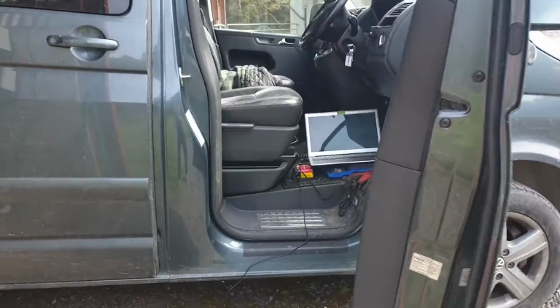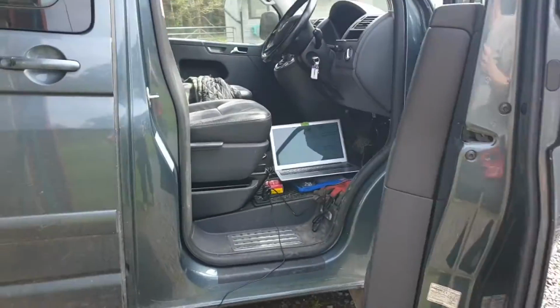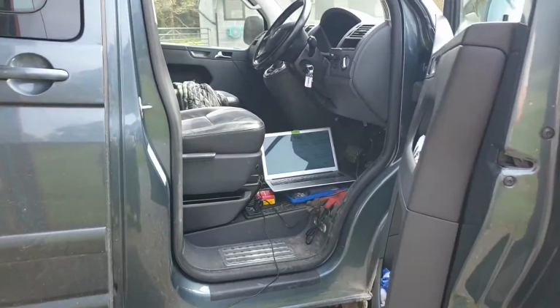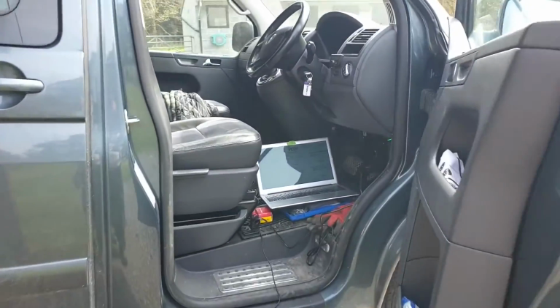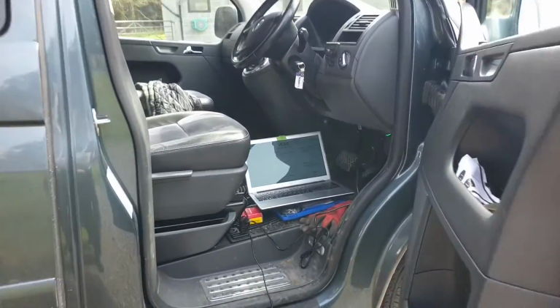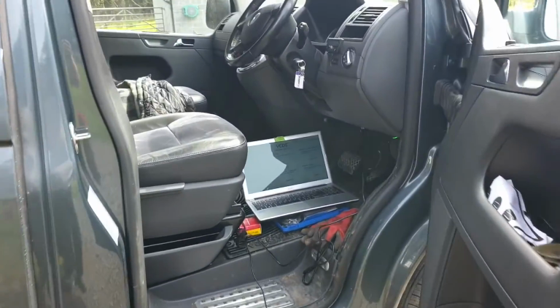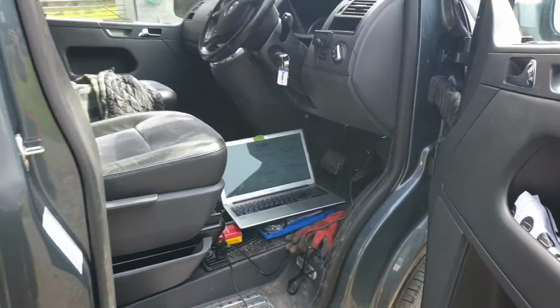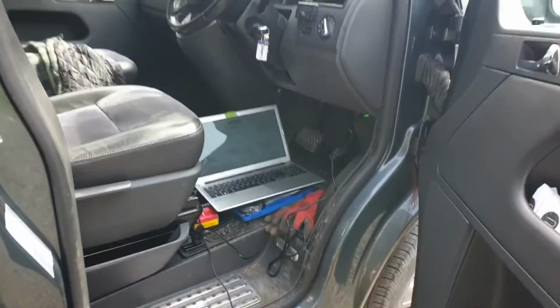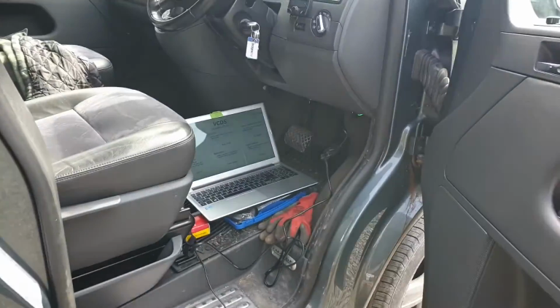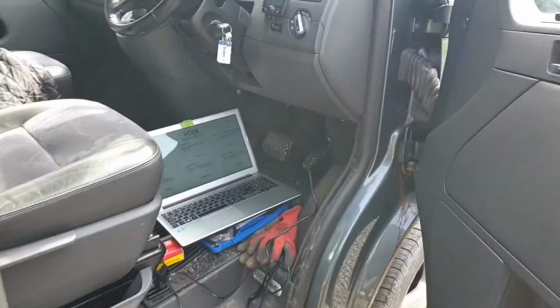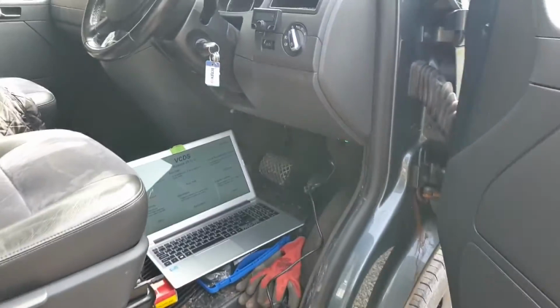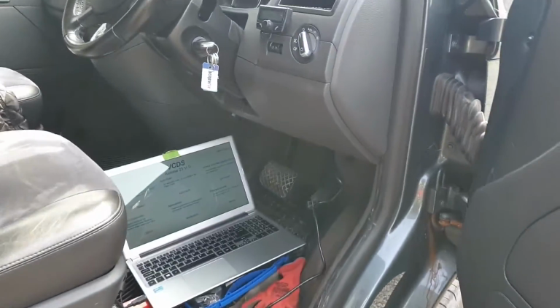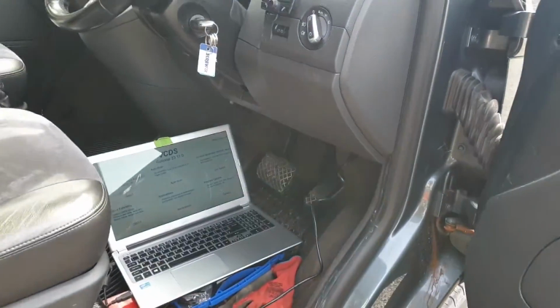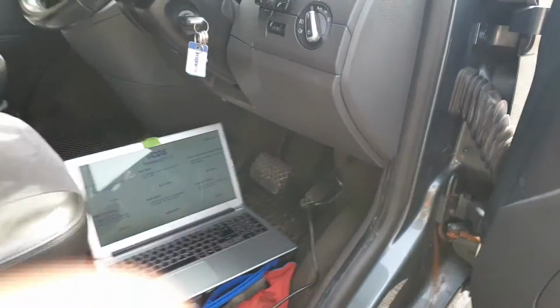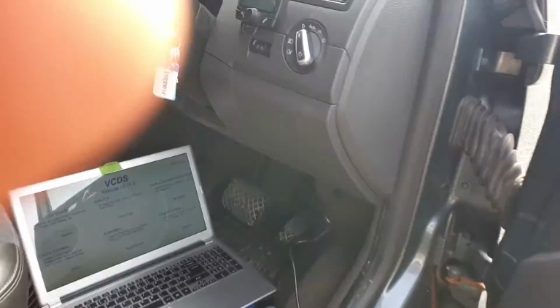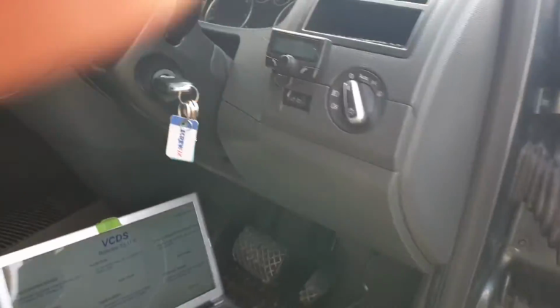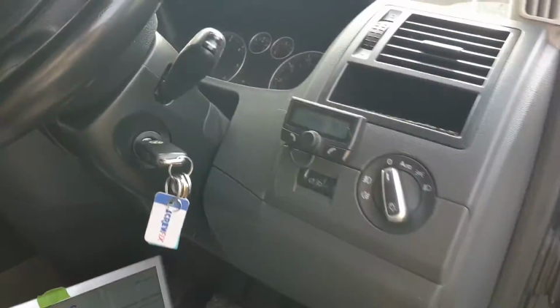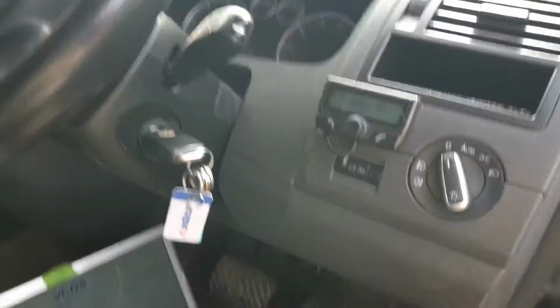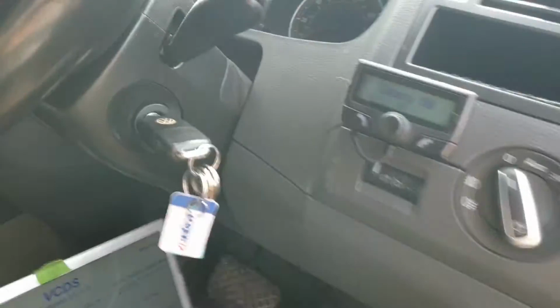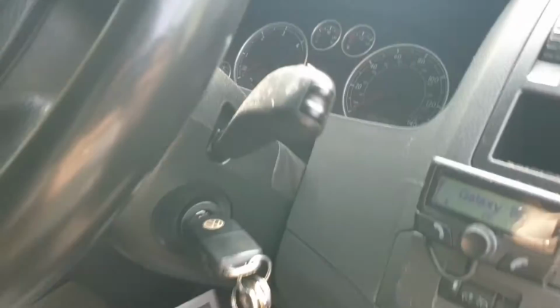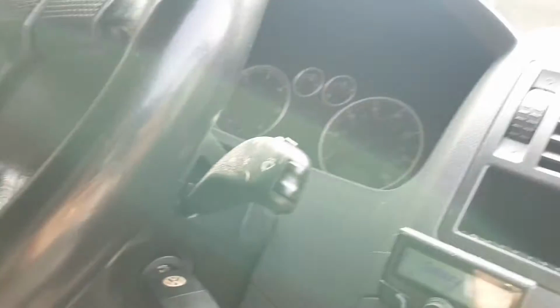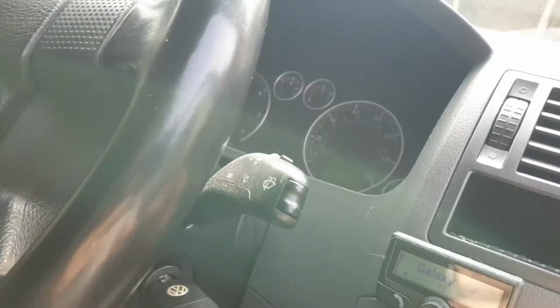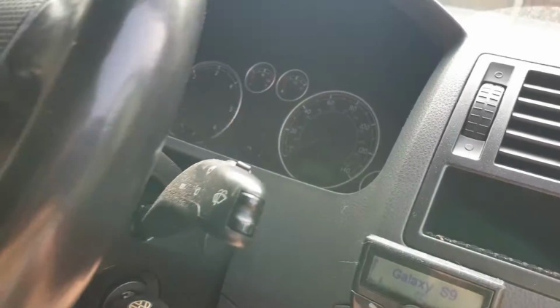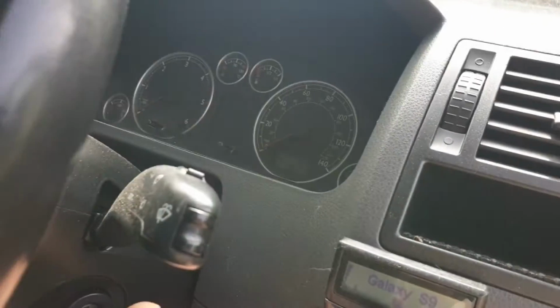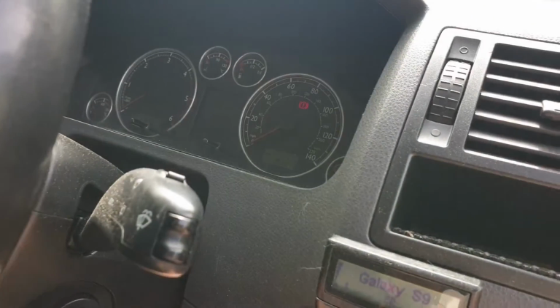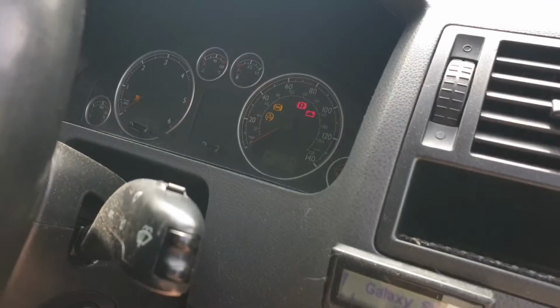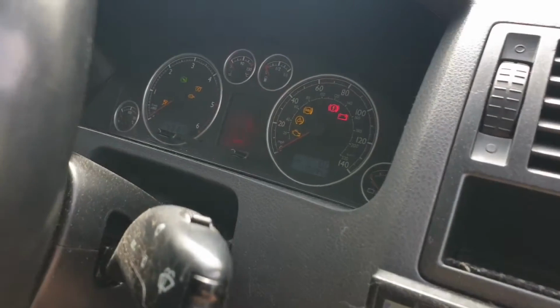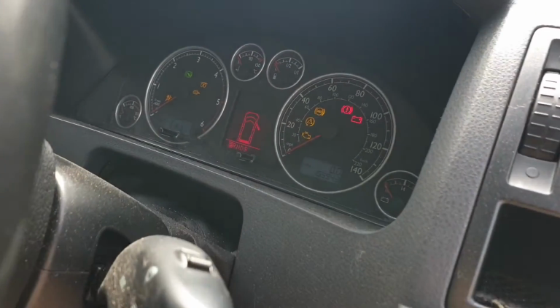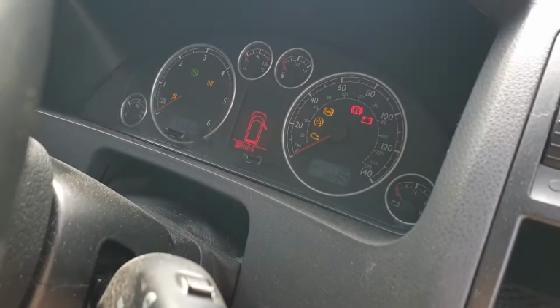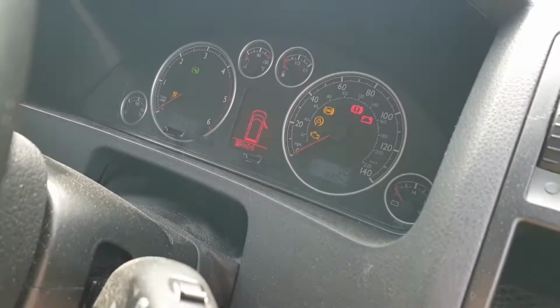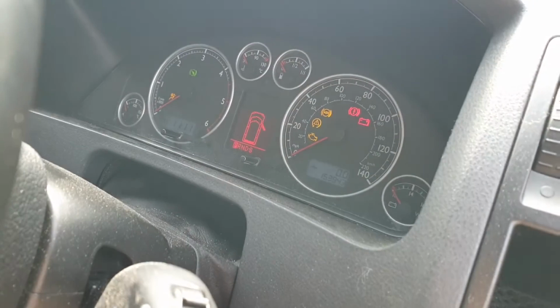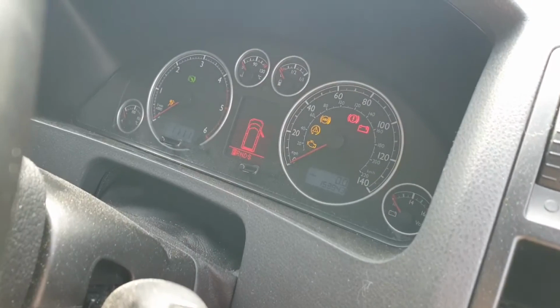Anybody who's got one of these will feel my pain. Everything's fine until the day of its MOT — and now the ABS light is on.